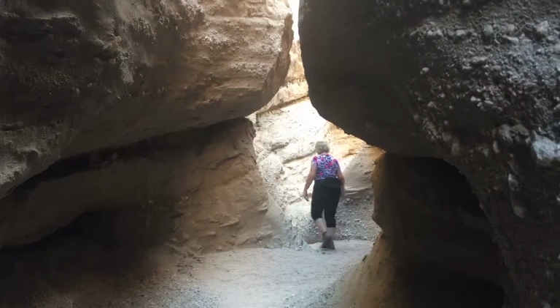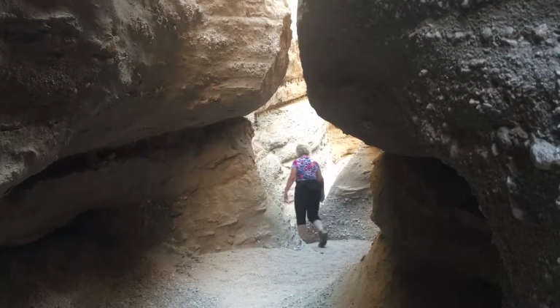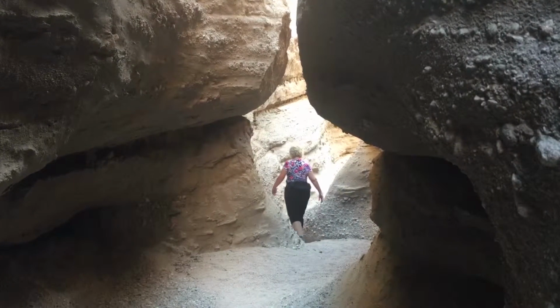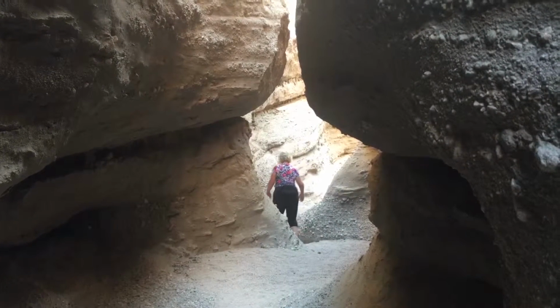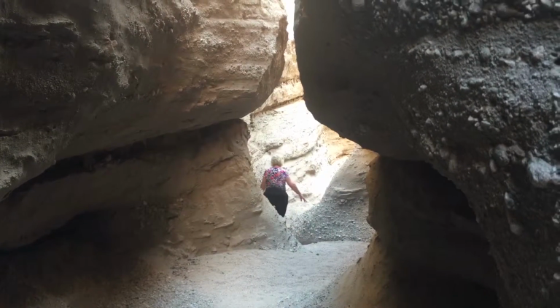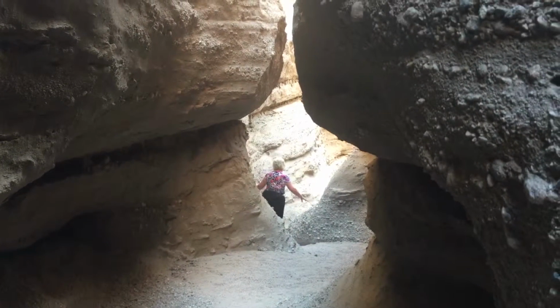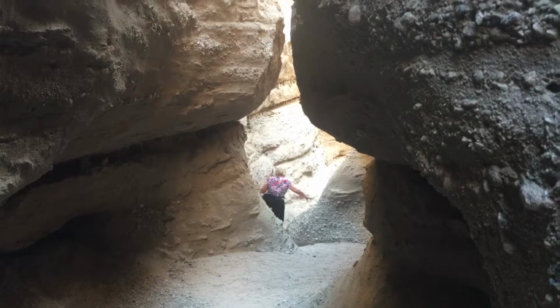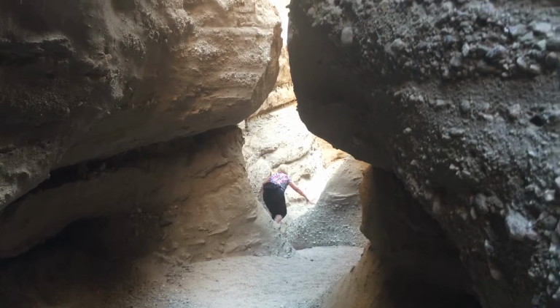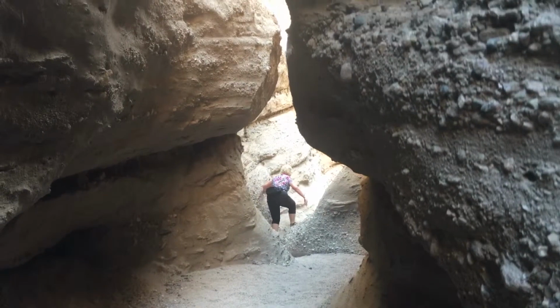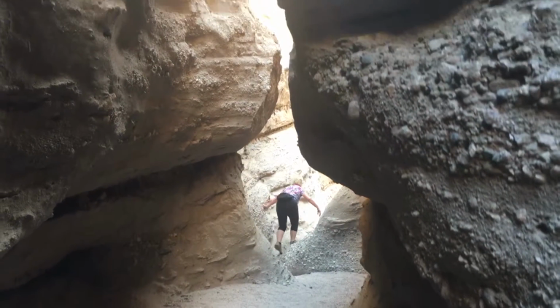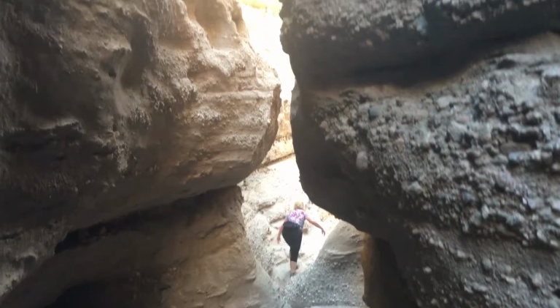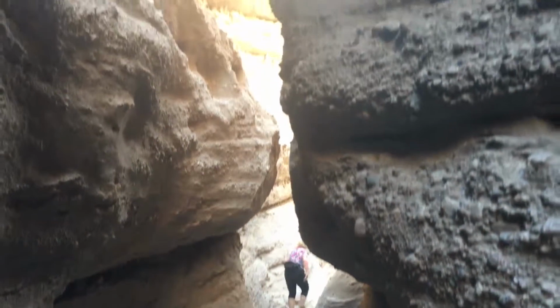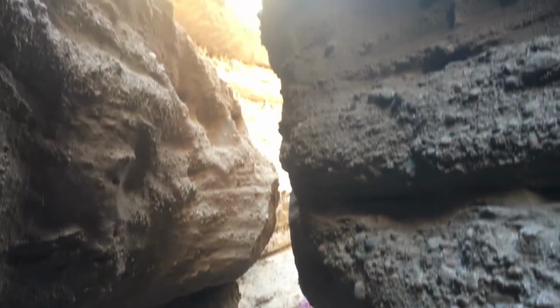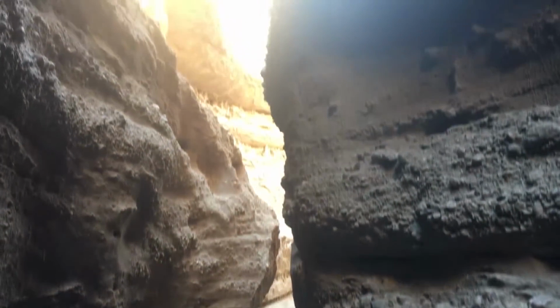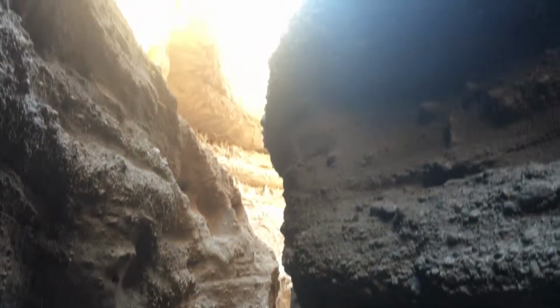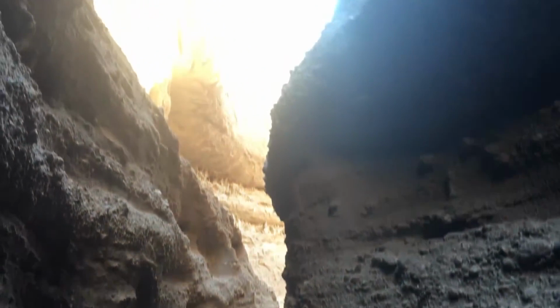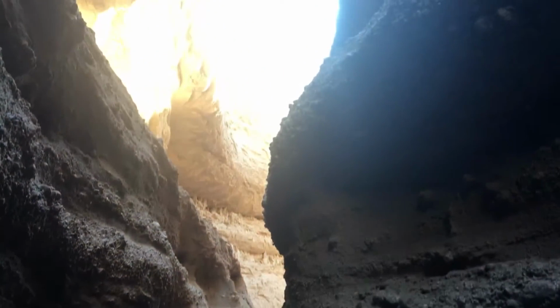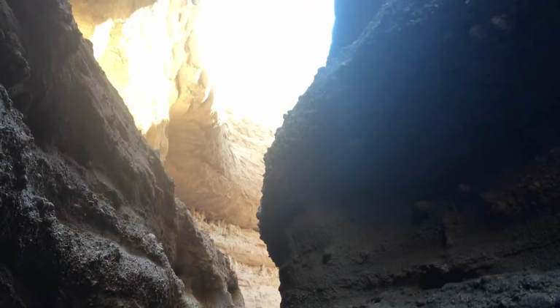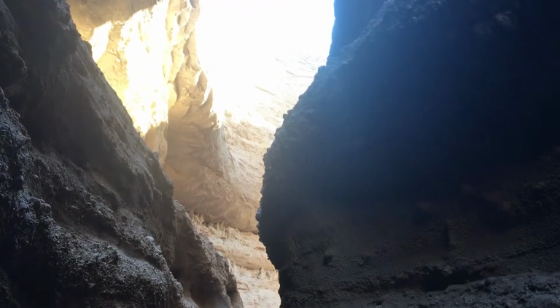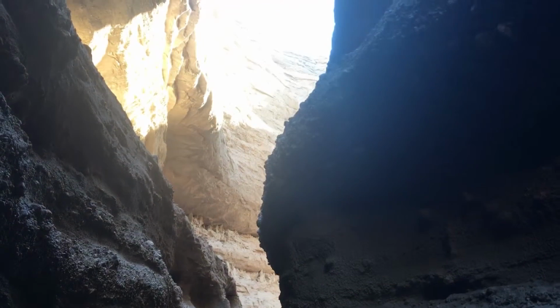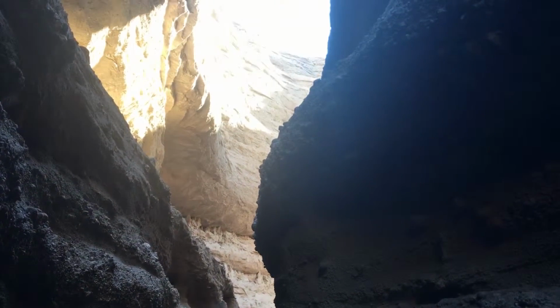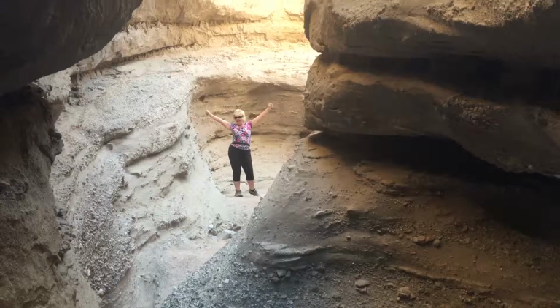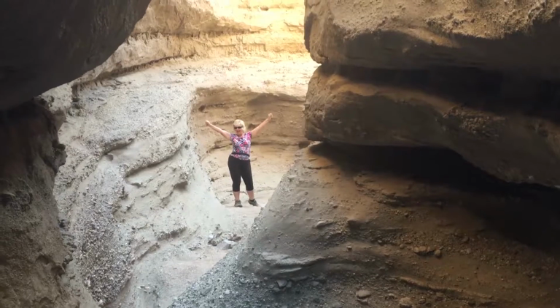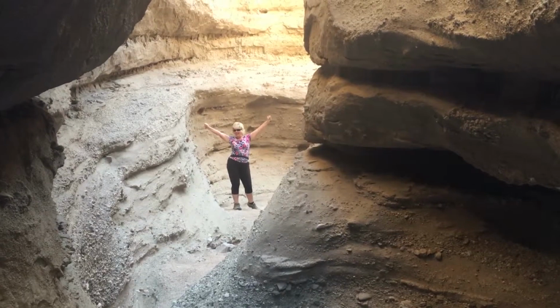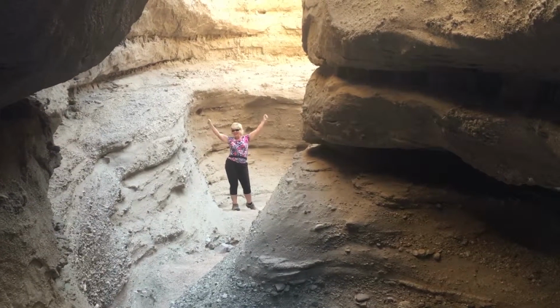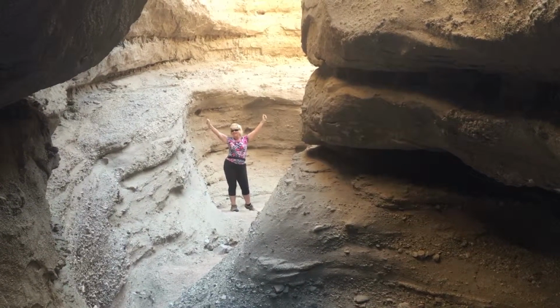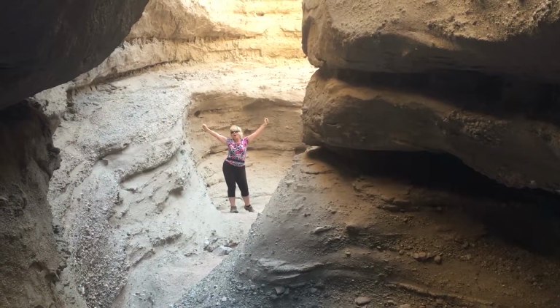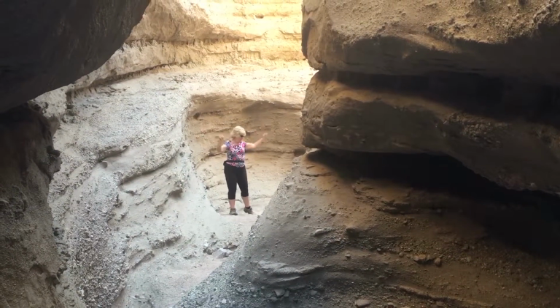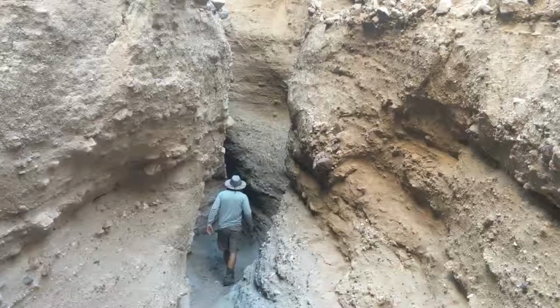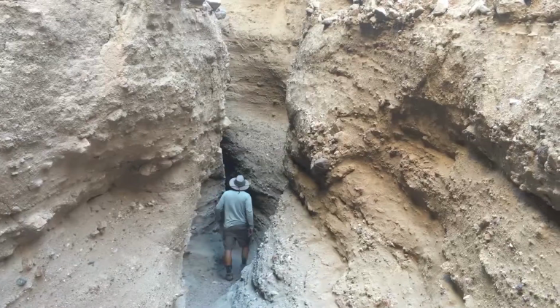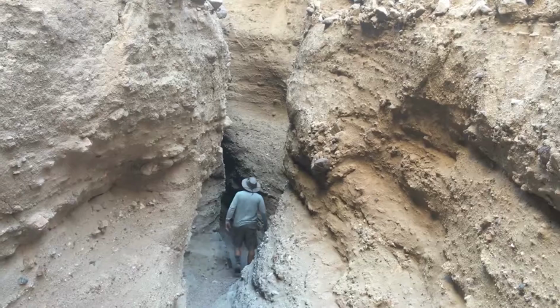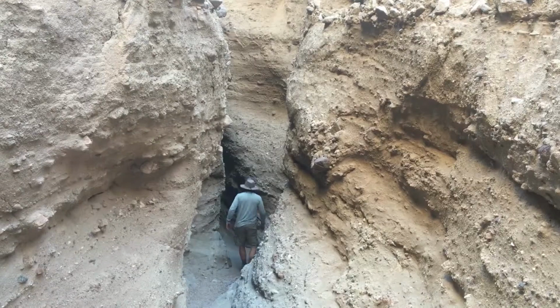The Big Split Rock Slot Canyon is an excellent representative hike of the exotic geology found in the Mecca Hills — a fun adventure, especially for kids. This hike includes perhaps the longest slot canyon in the desert.